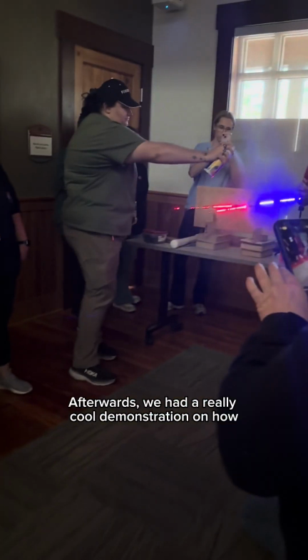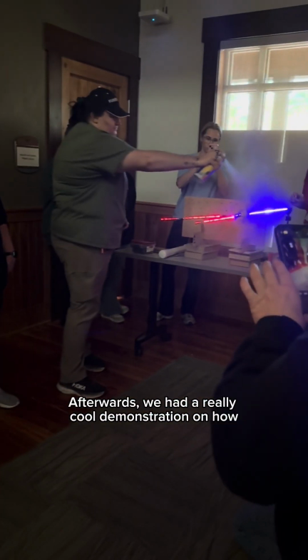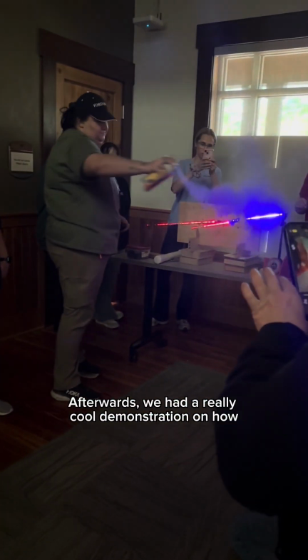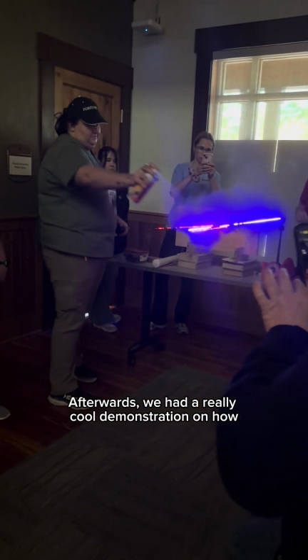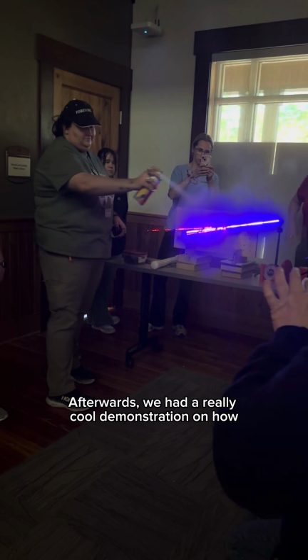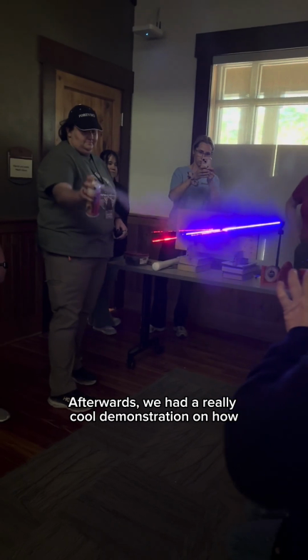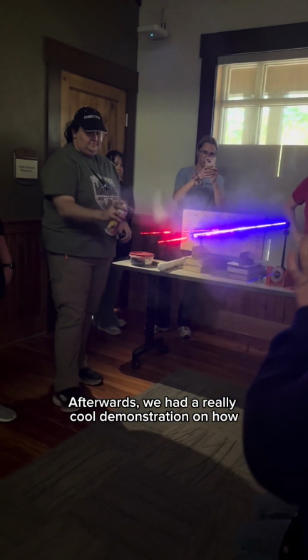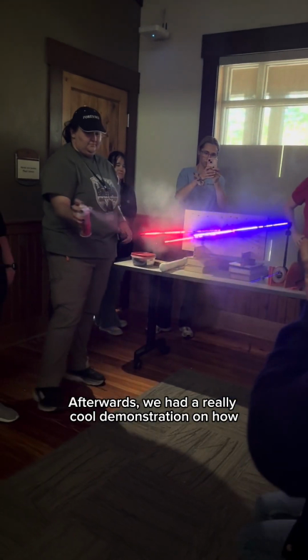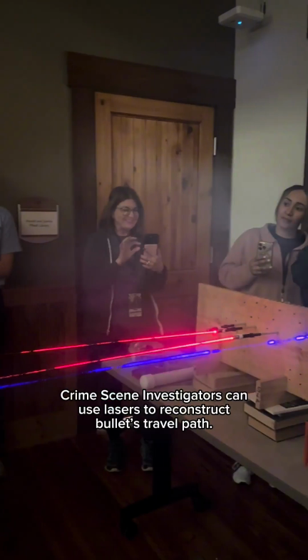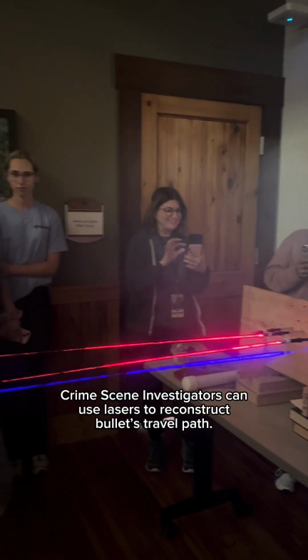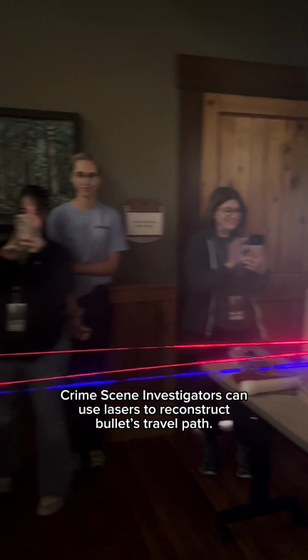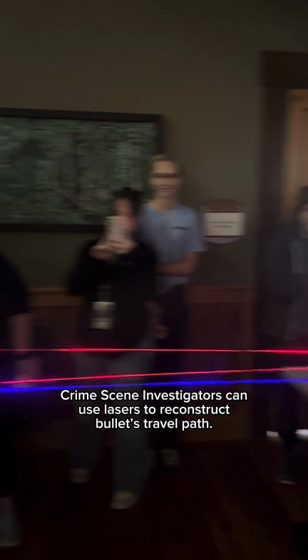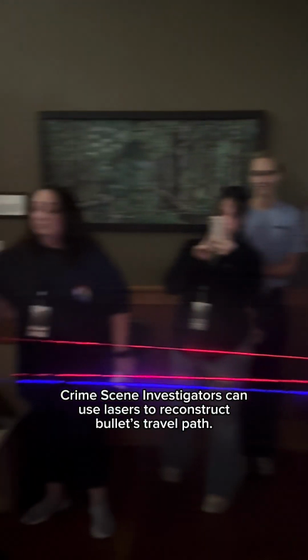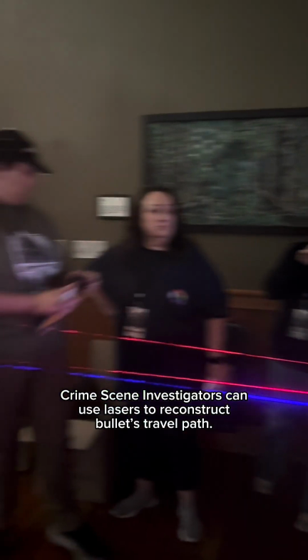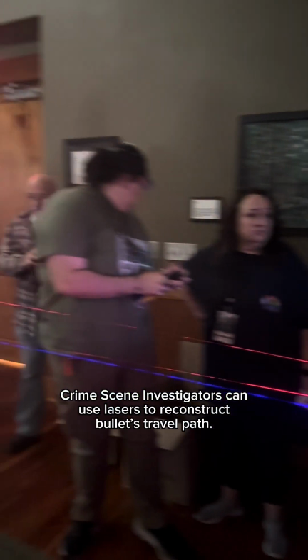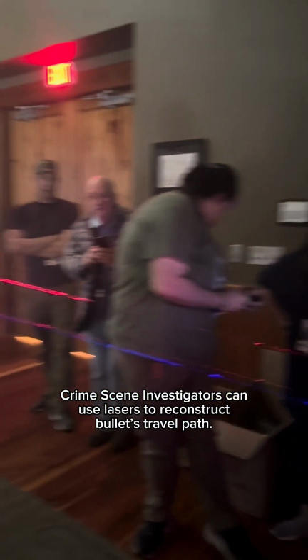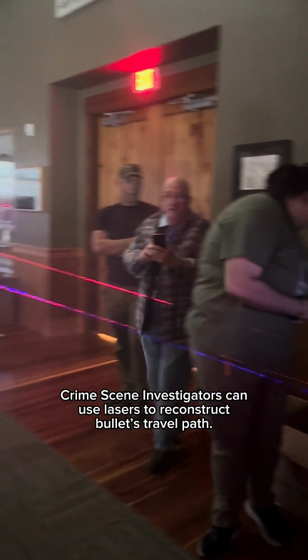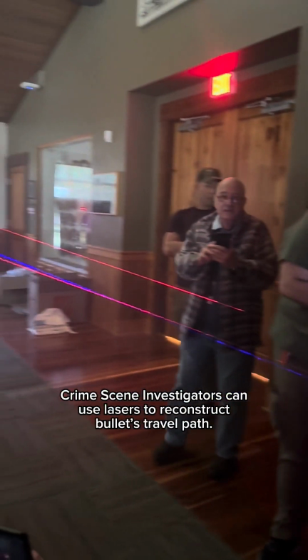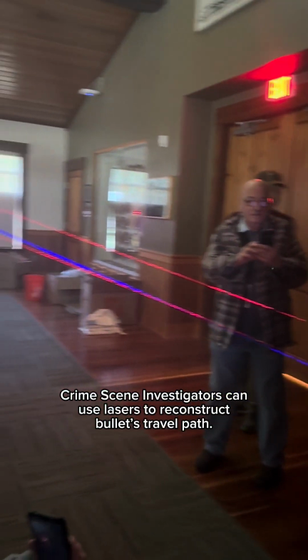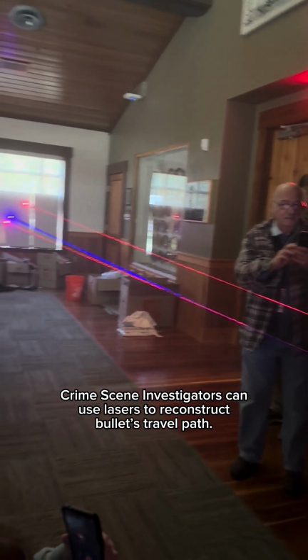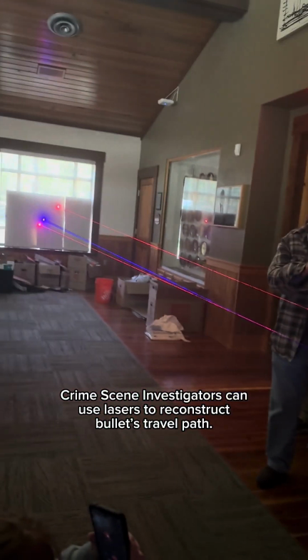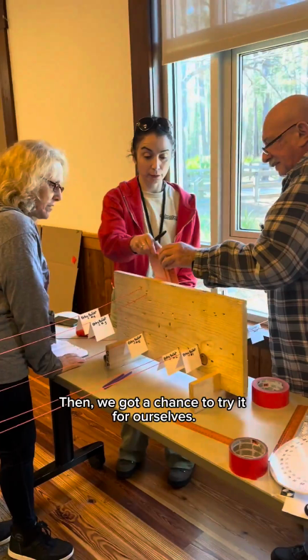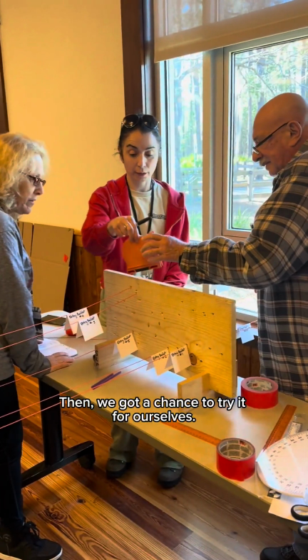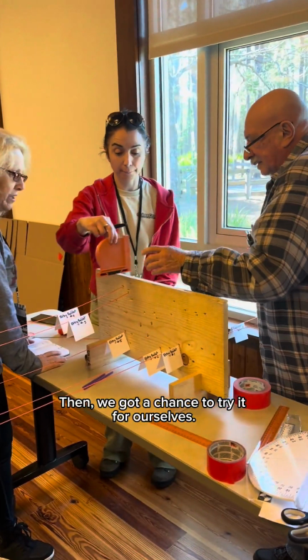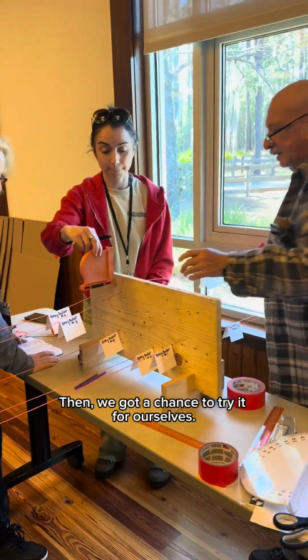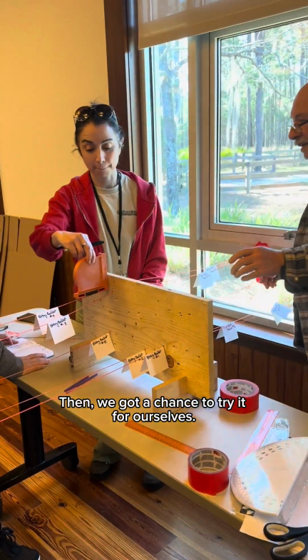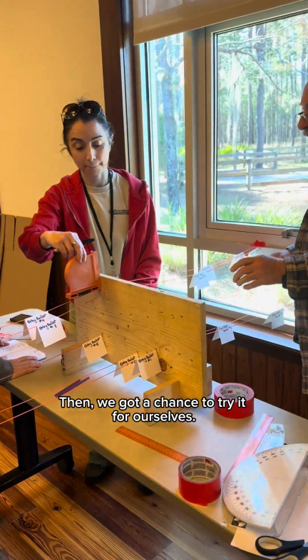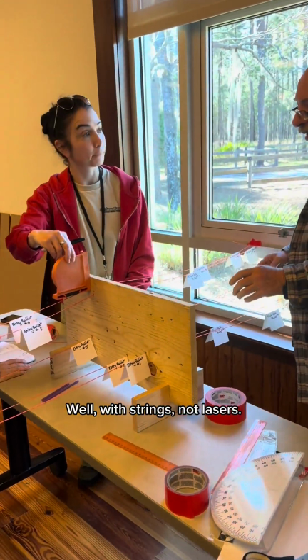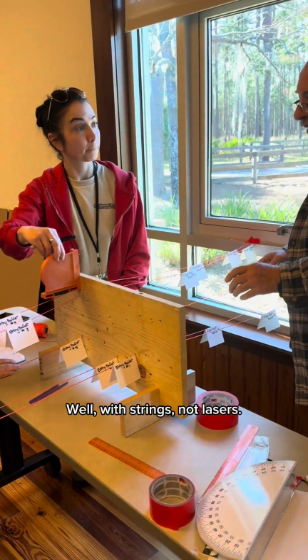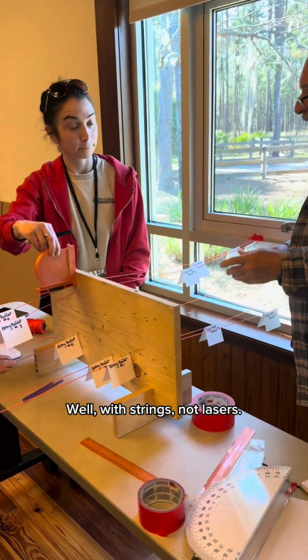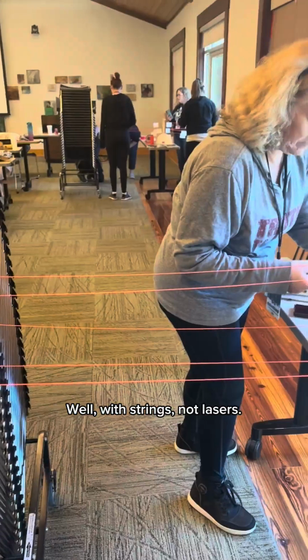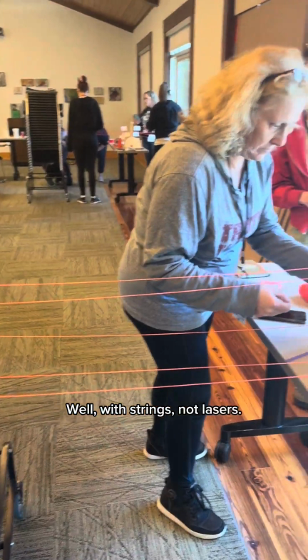Afterwards, we had a really cool demonstration on how crime scene investigators can use lasers to reconstruct bullets' travel paths. Then we got a chance to try it for ourselves — well, with strings, not lasers.